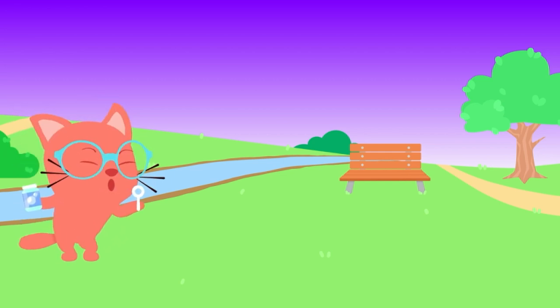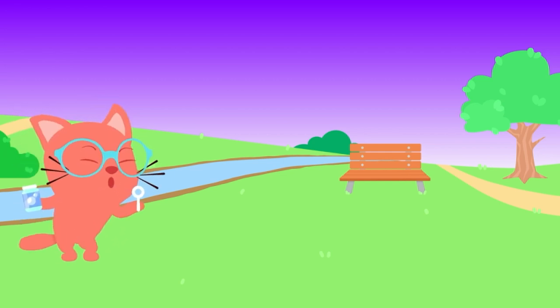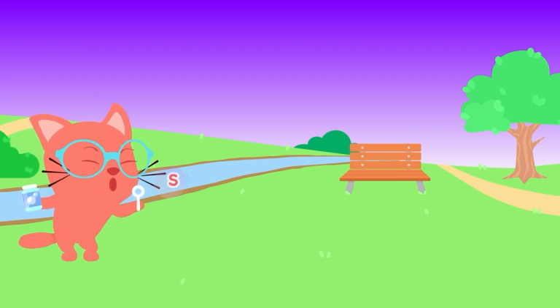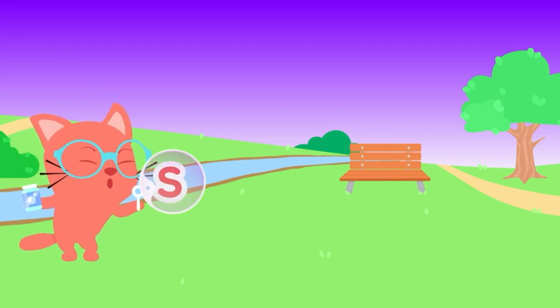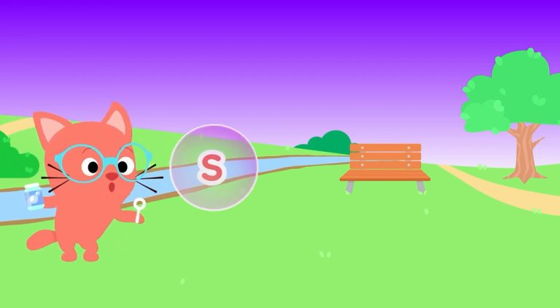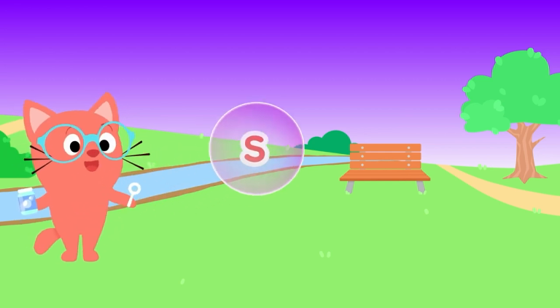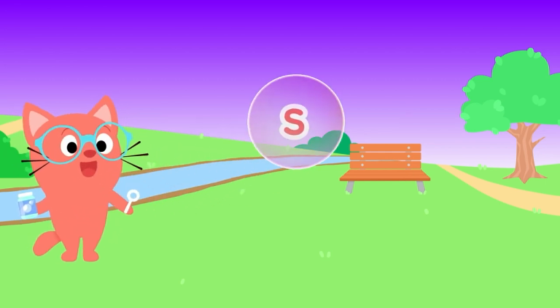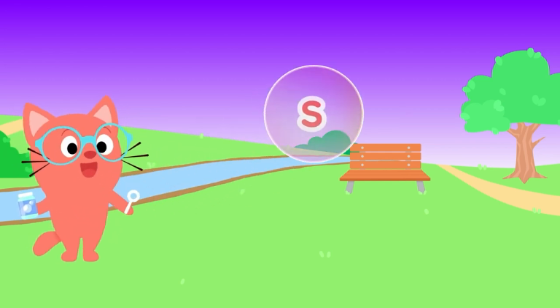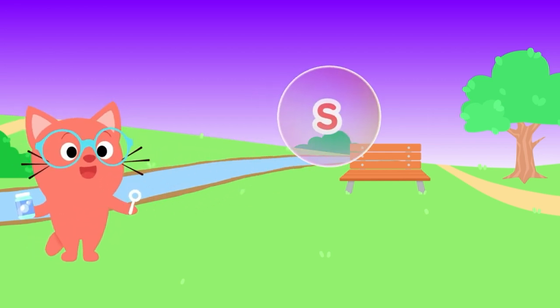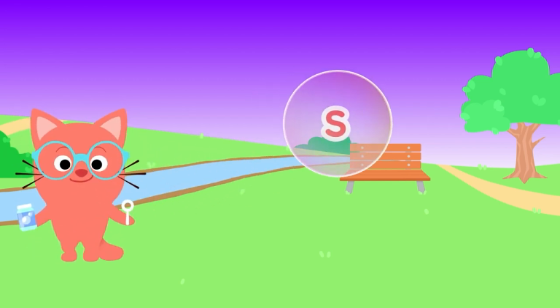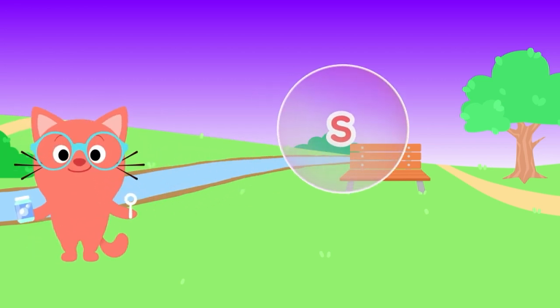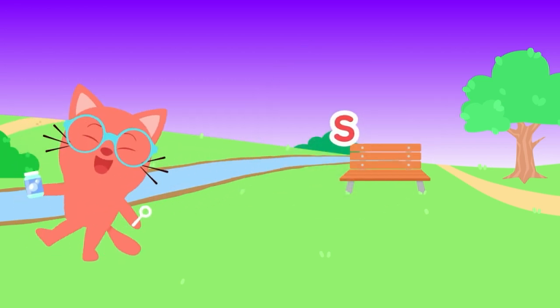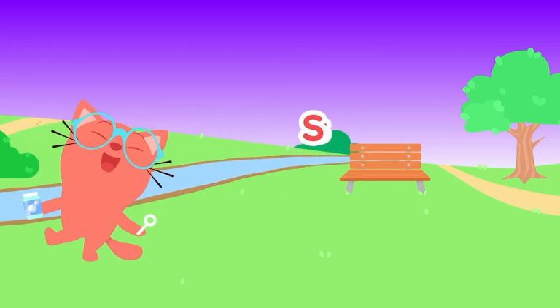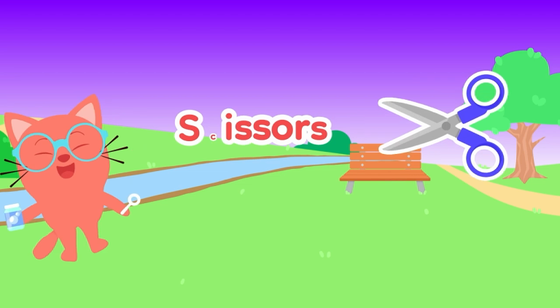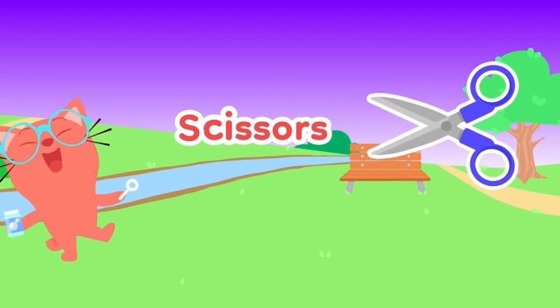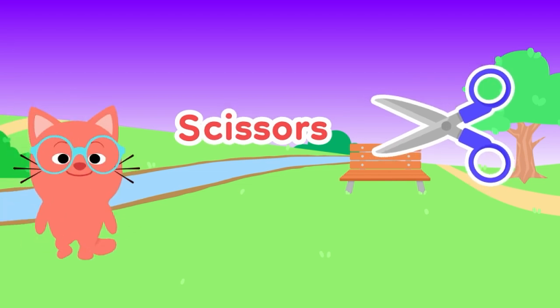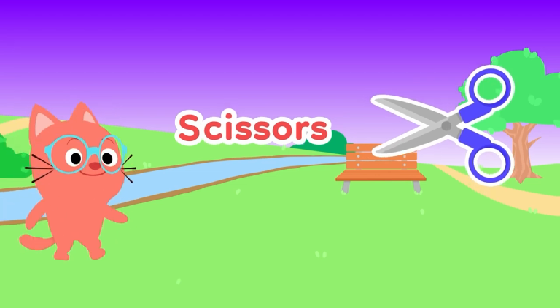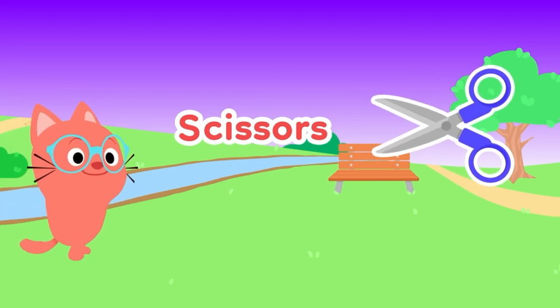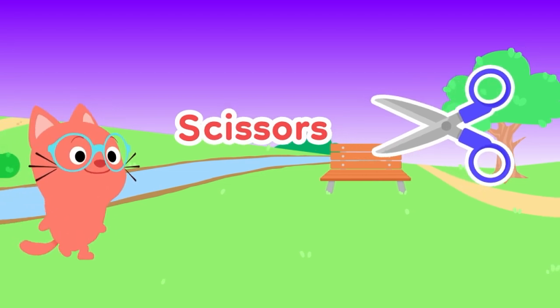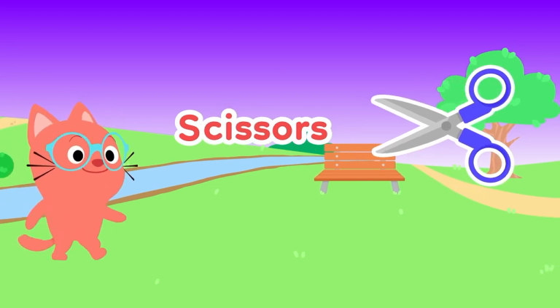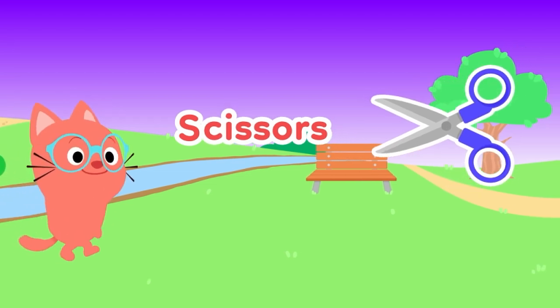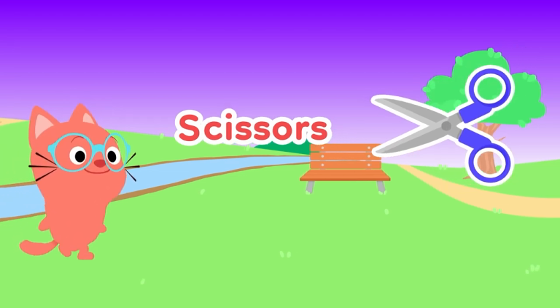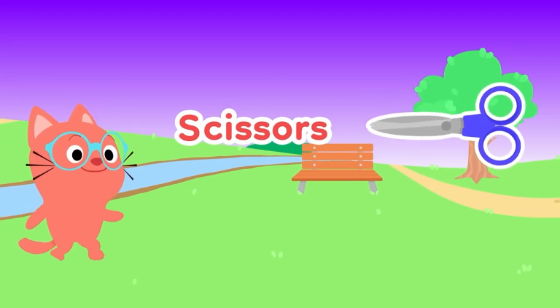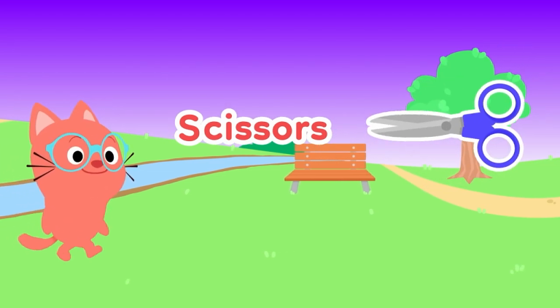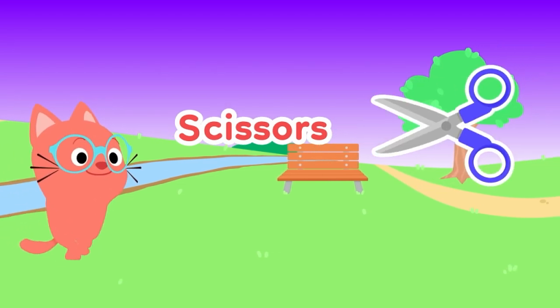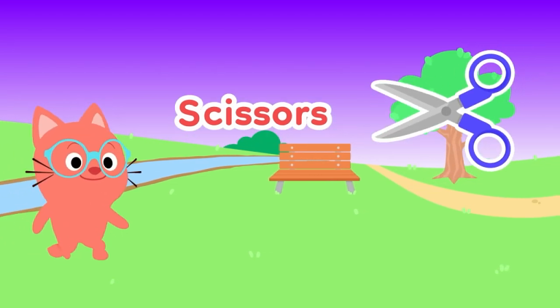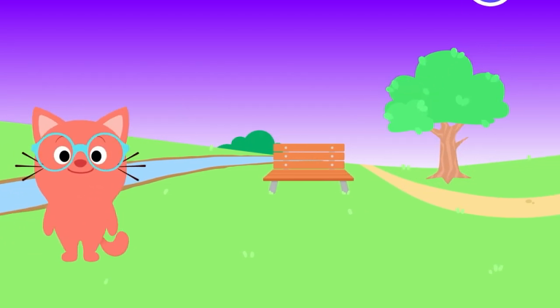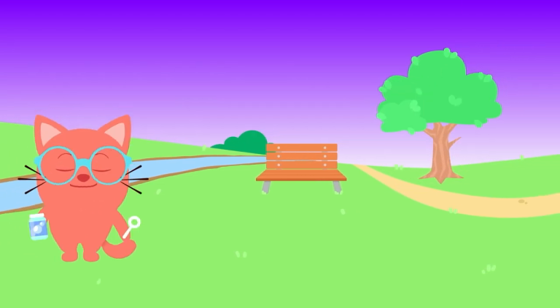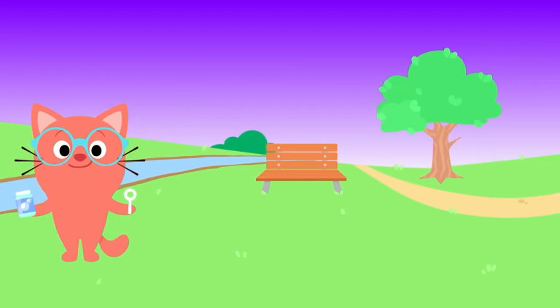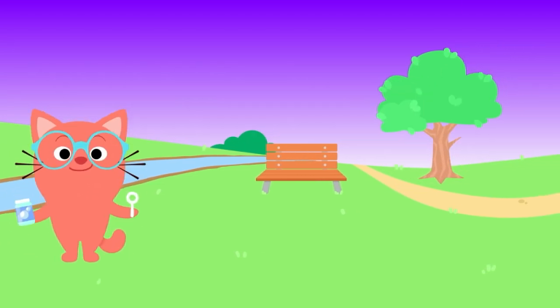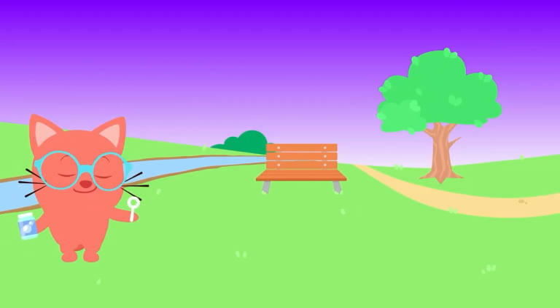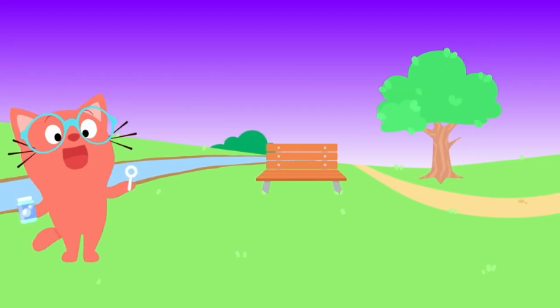S, S, S is for... Scissors! Hear them go snip, snip, snip, snip, snip.